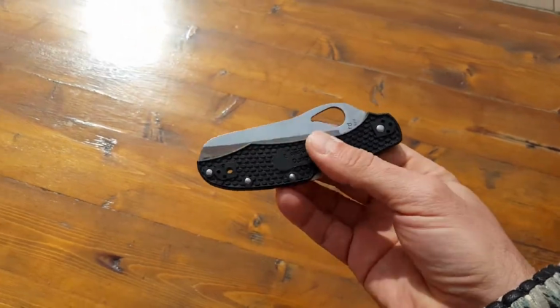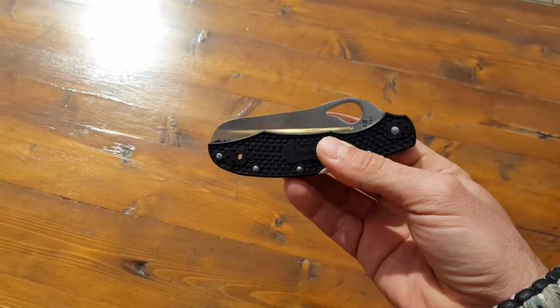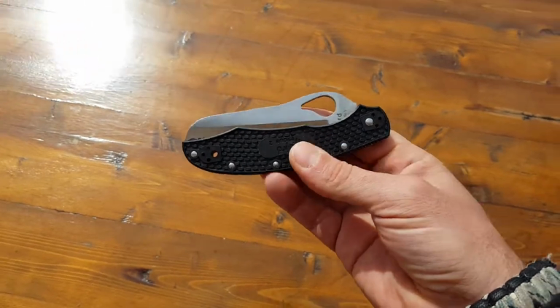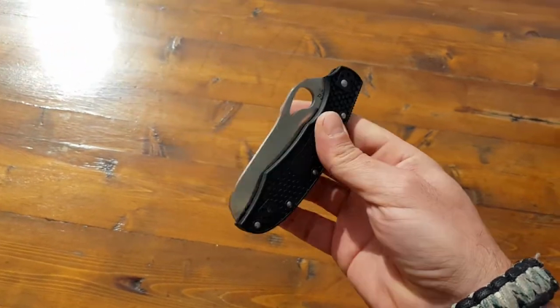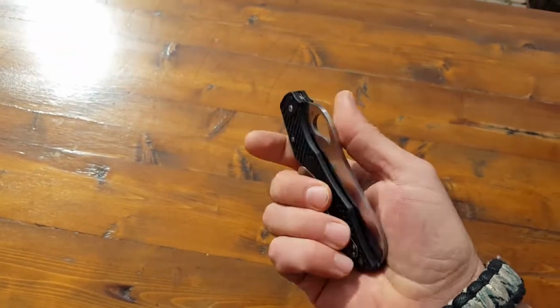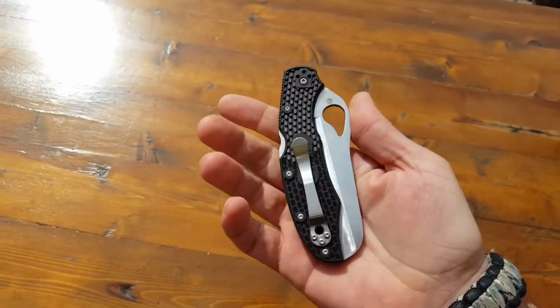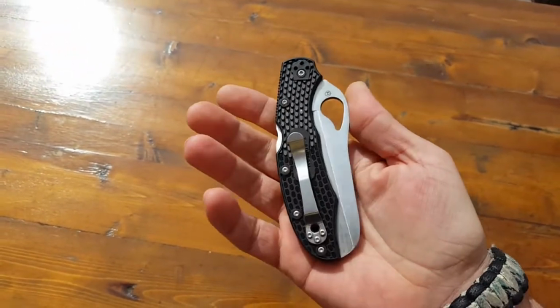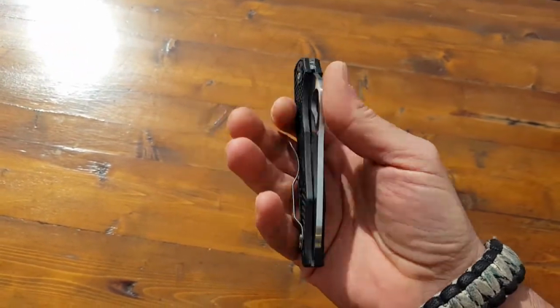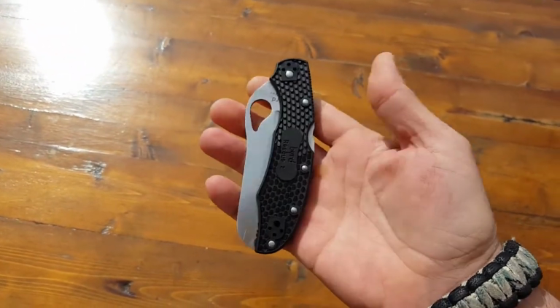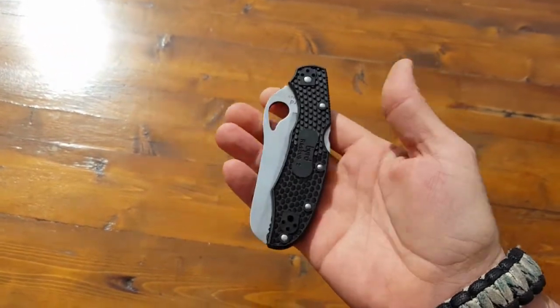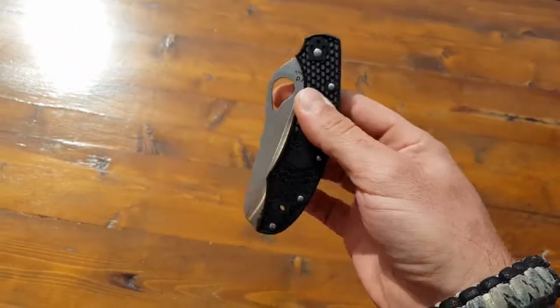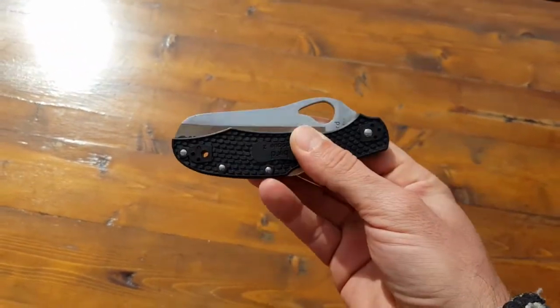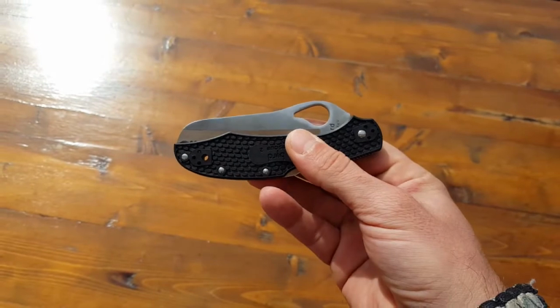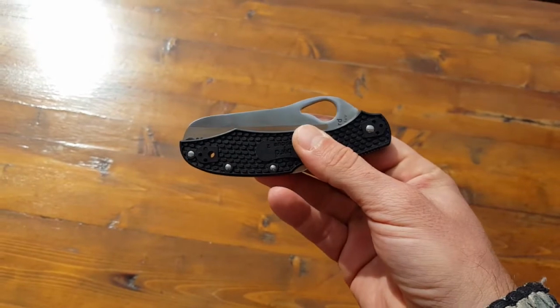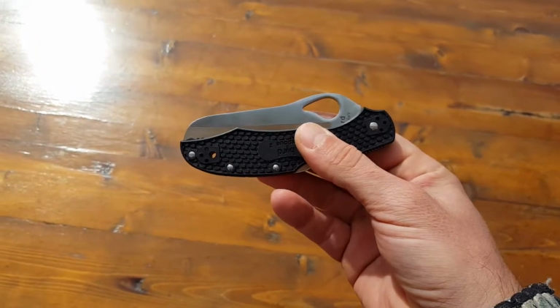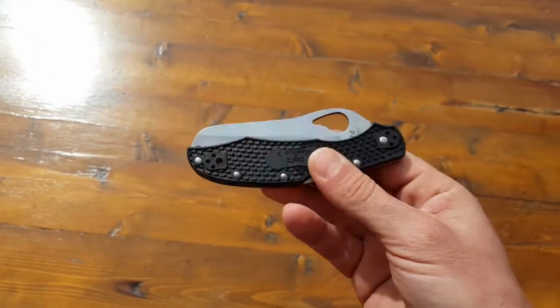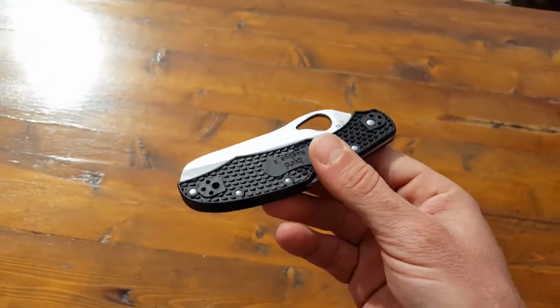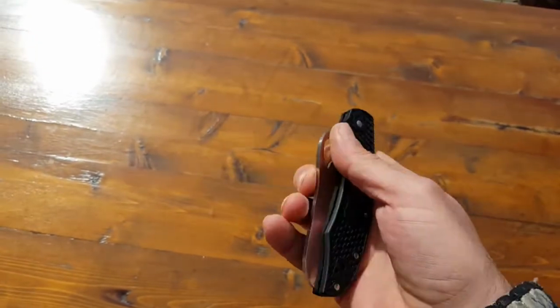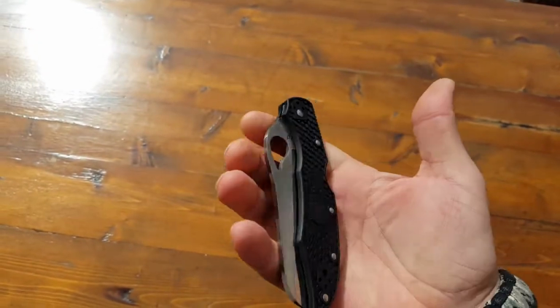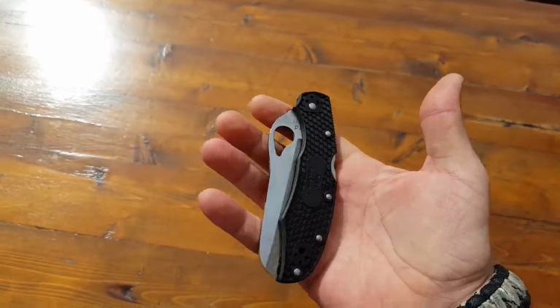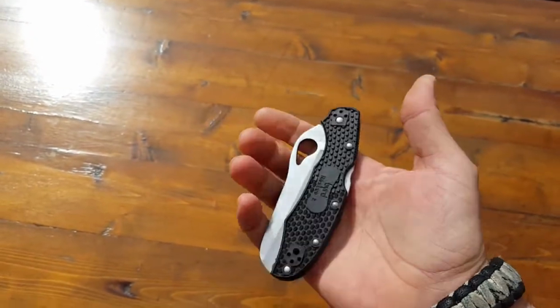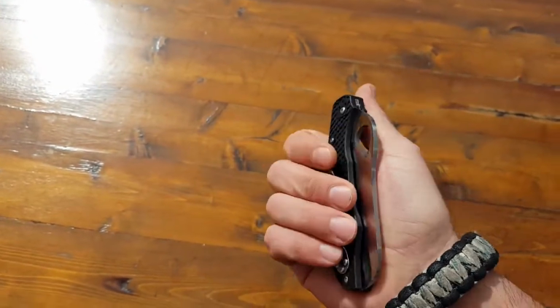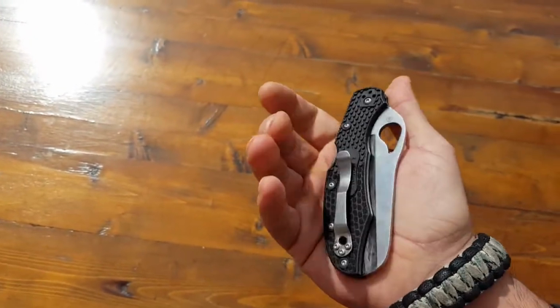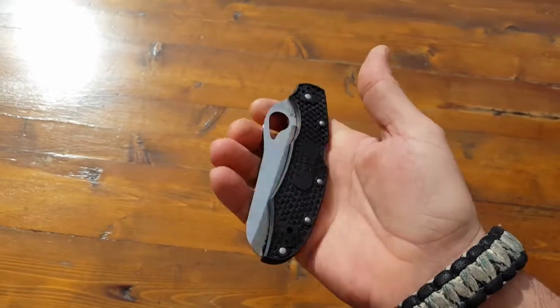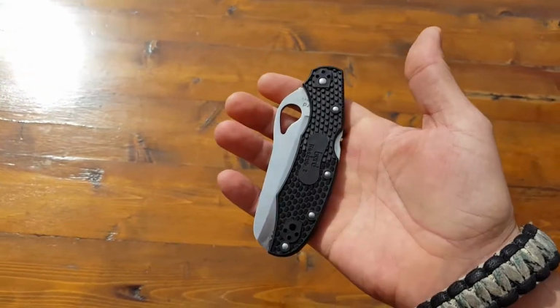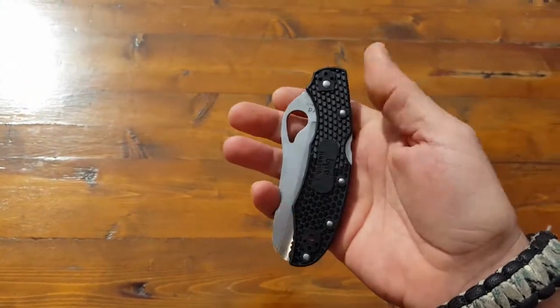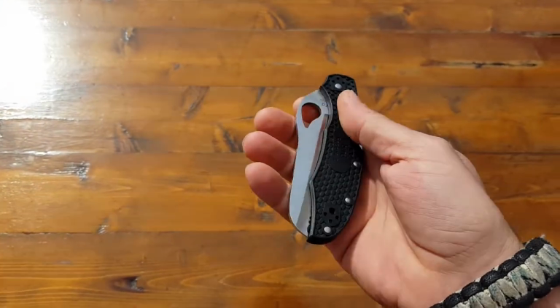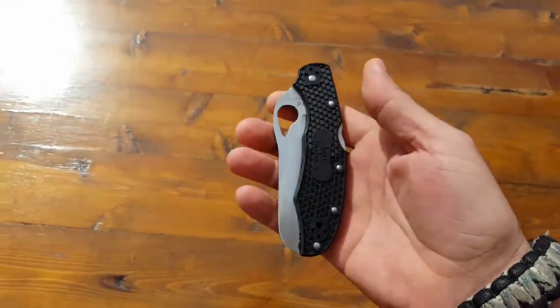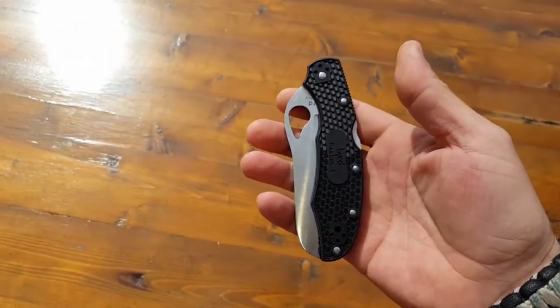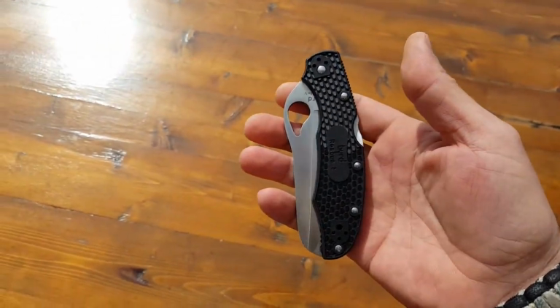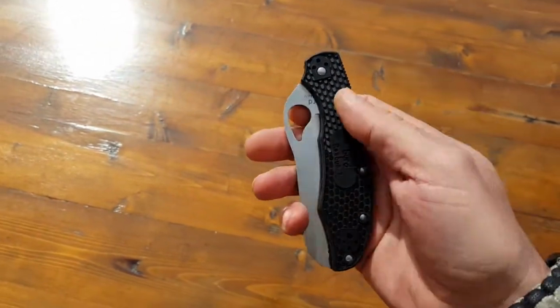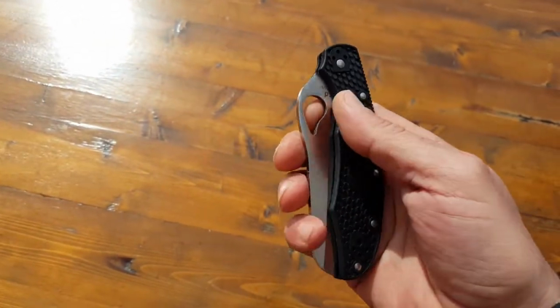Spyderco is a very trusted company. They've been around for a while and they make quality products. This one happens to be made in China, but the specs — and if you do get your hands on it — you feel like there is some quality in here. They're definitely made to the Spyderco specs.